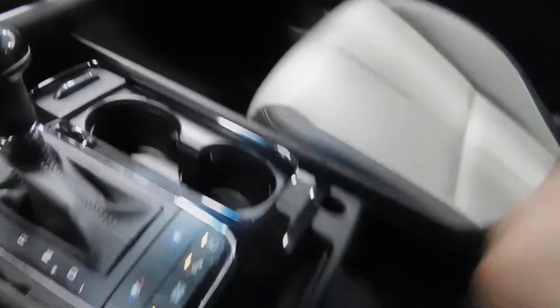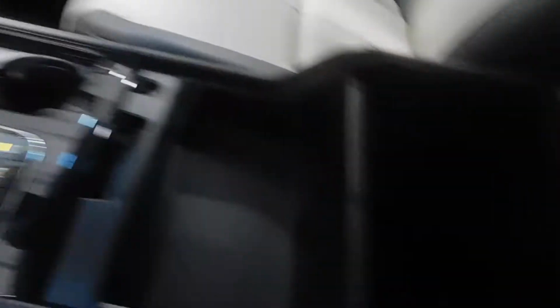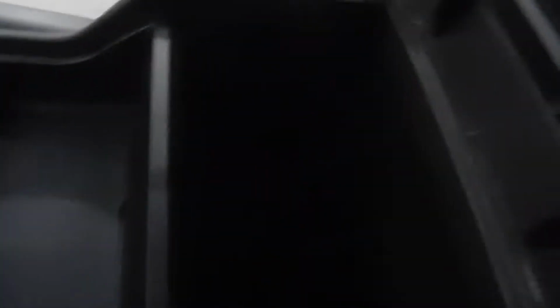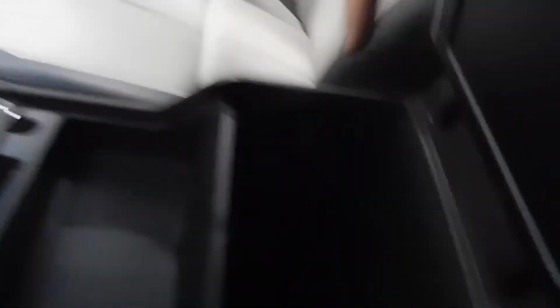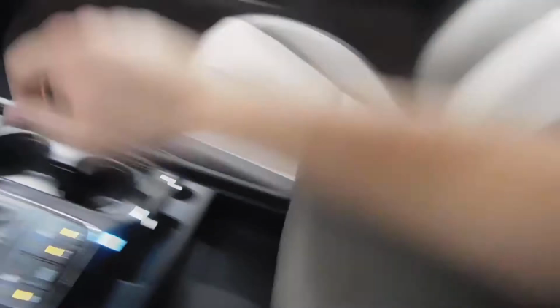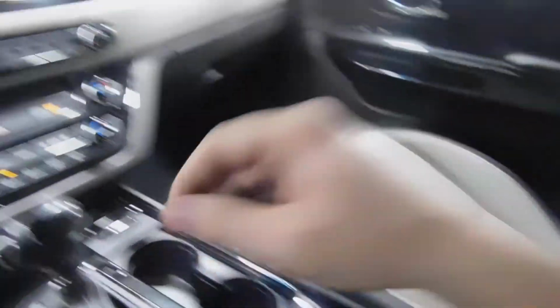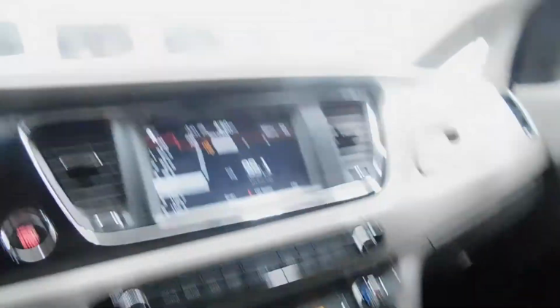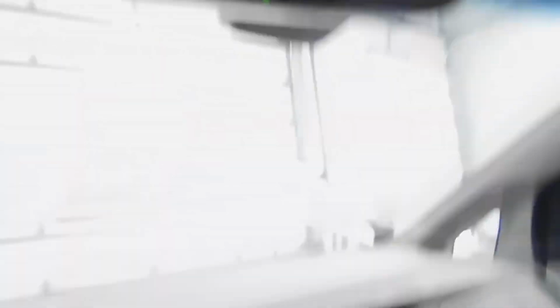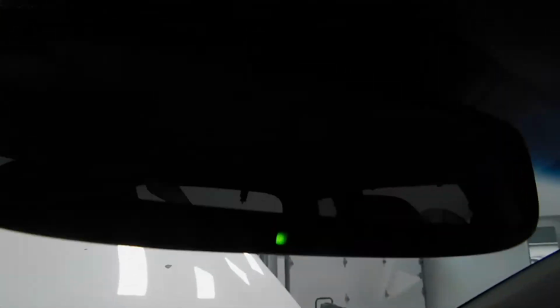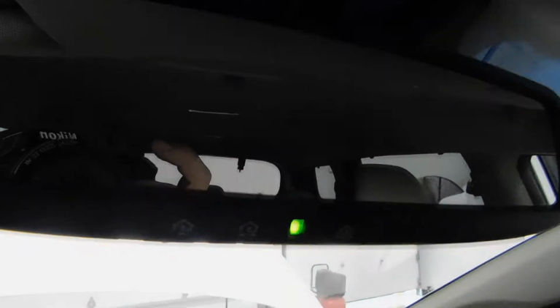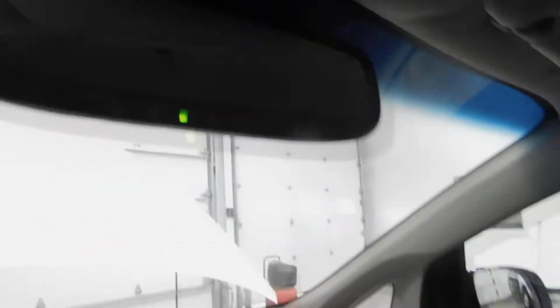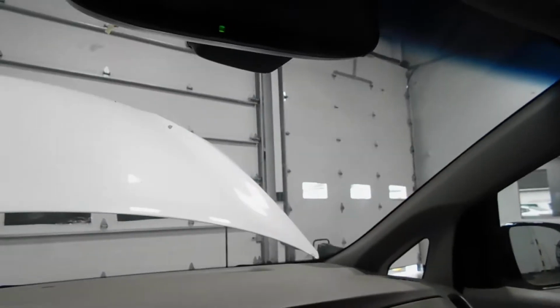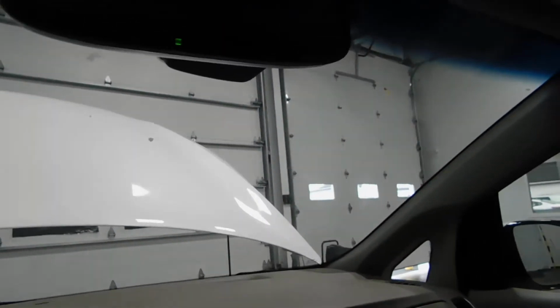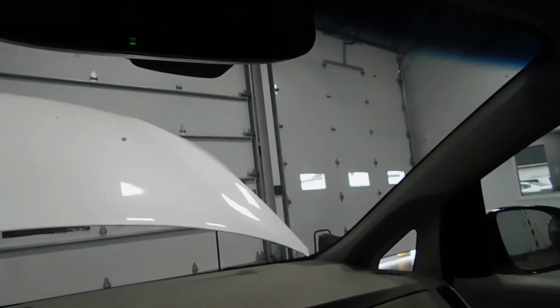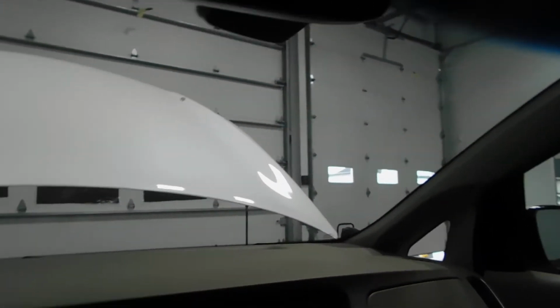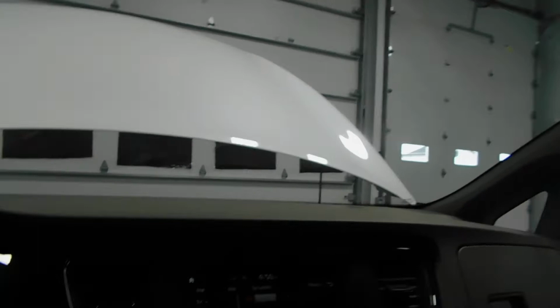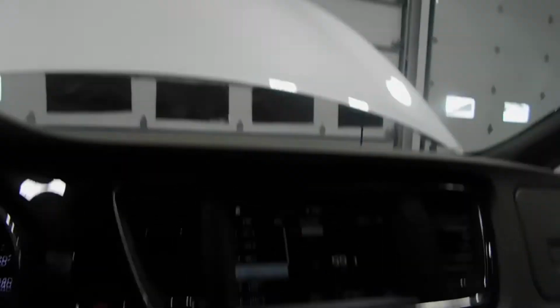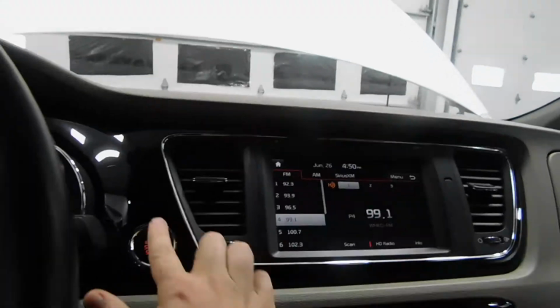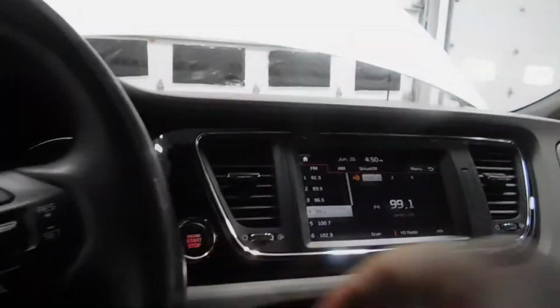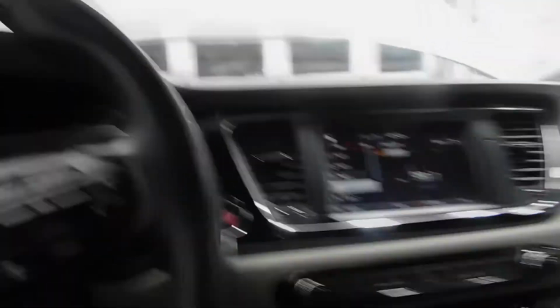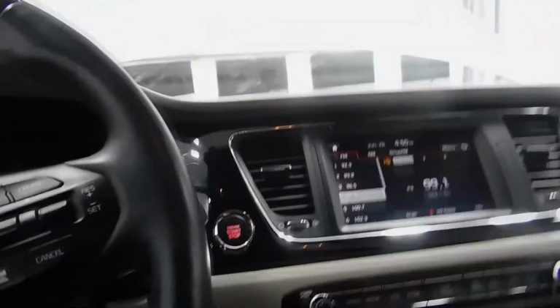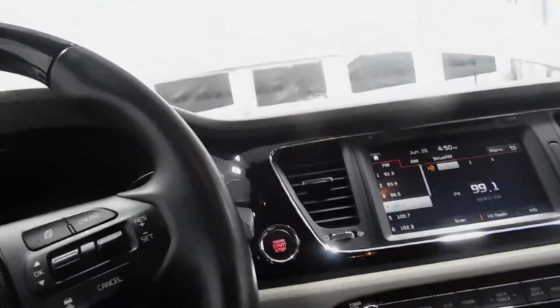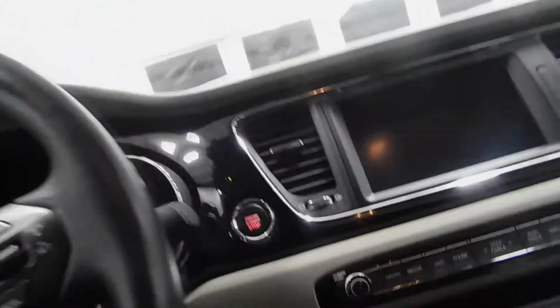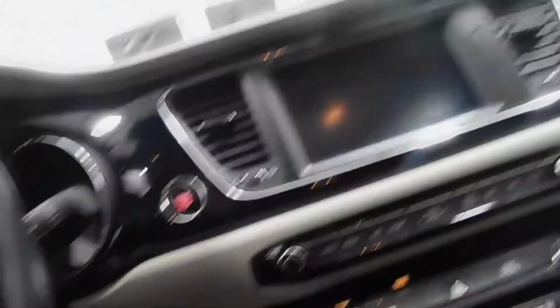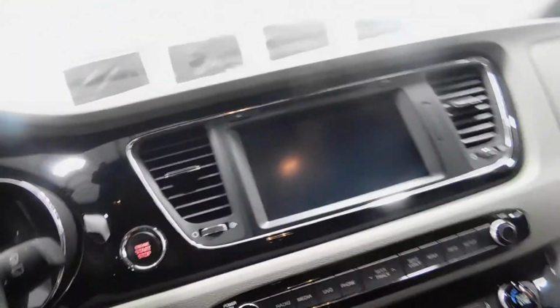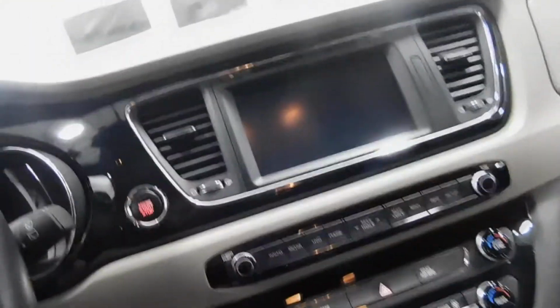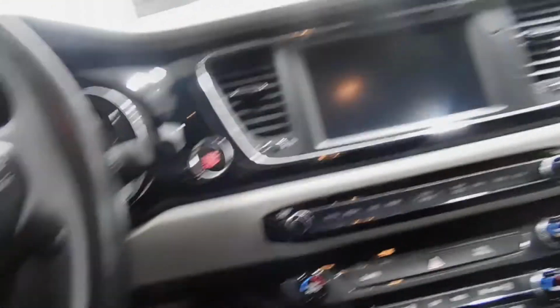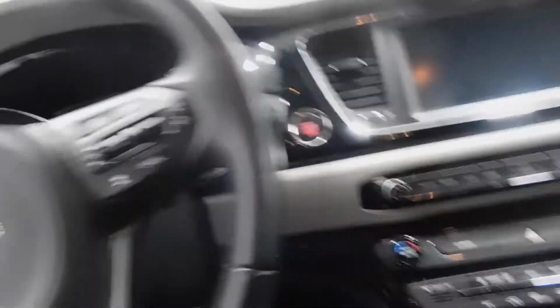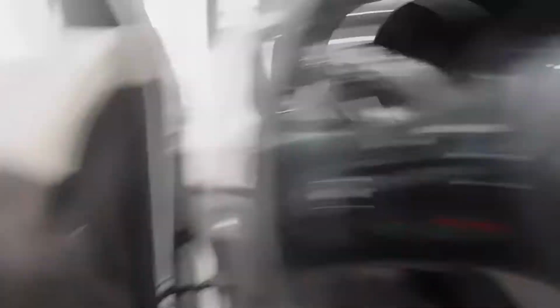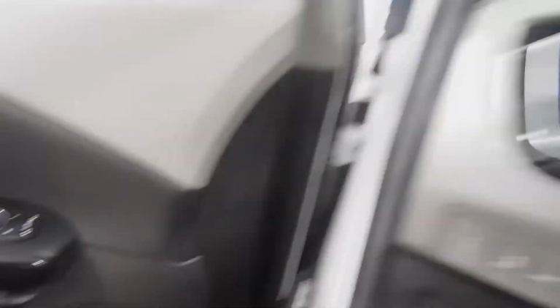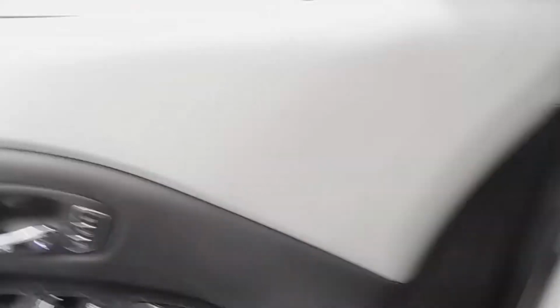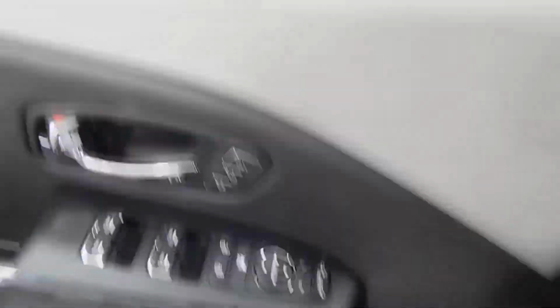Cup holders, armrests, room underneath. You do have a universal garage door opener as well, so no clunky garage door openers needed. Lots and lots of nice features on the inside.